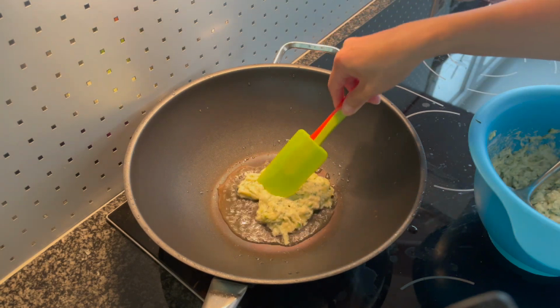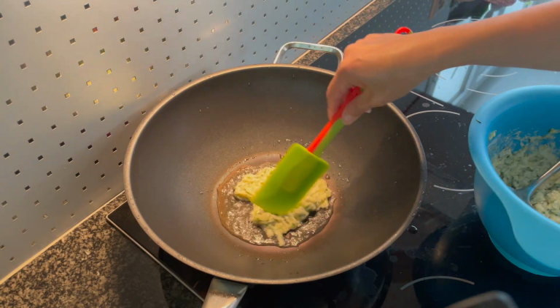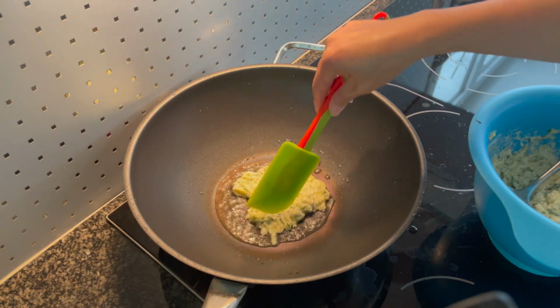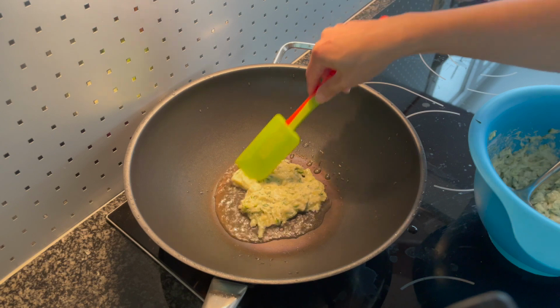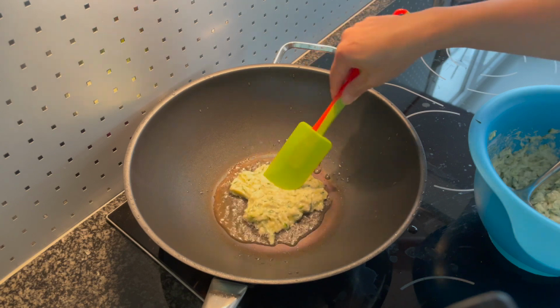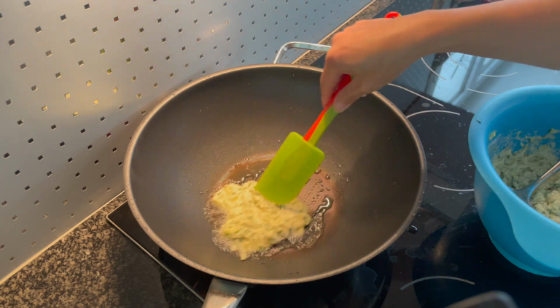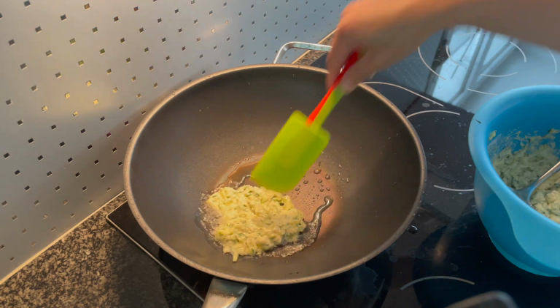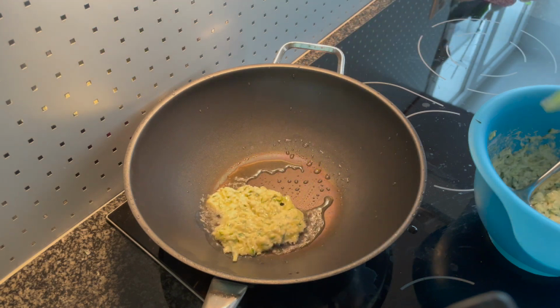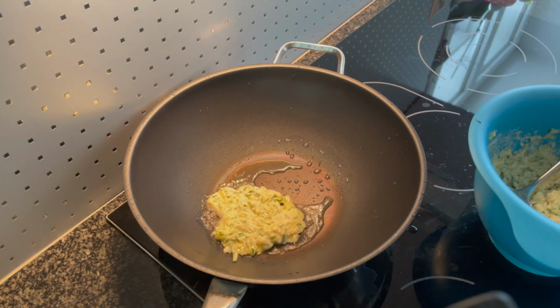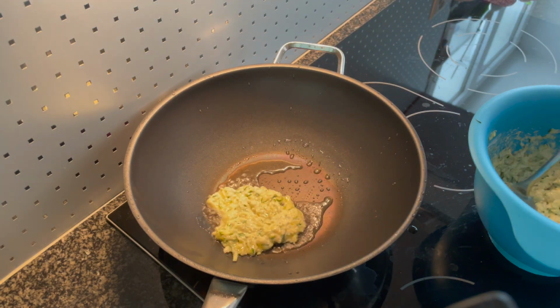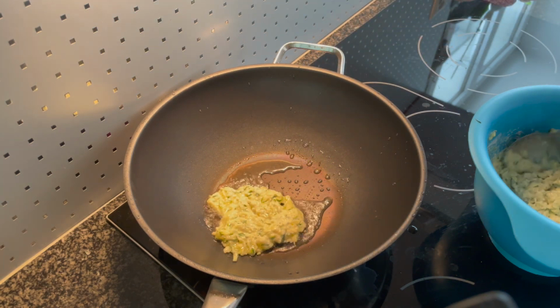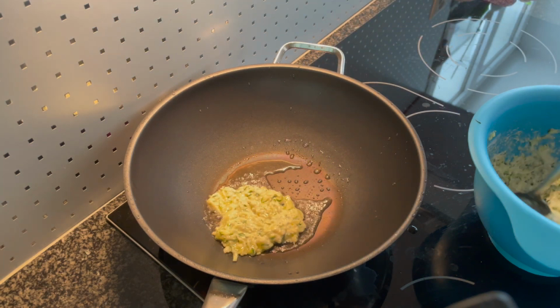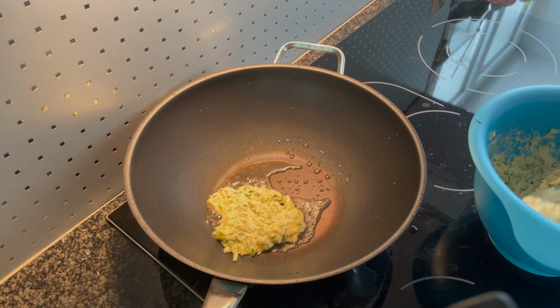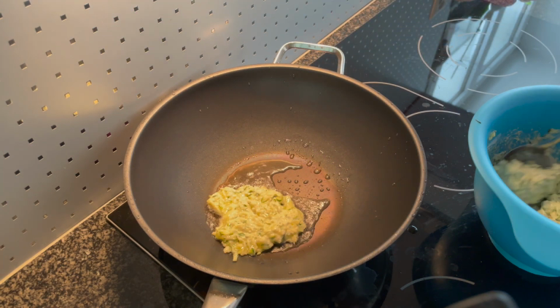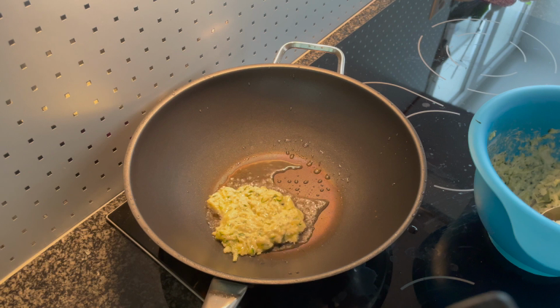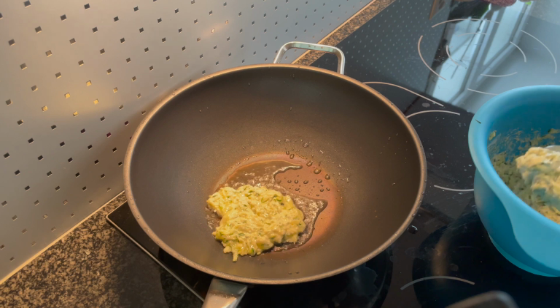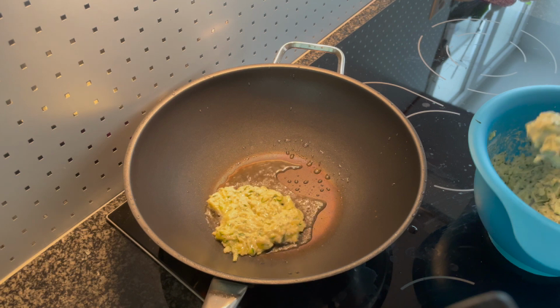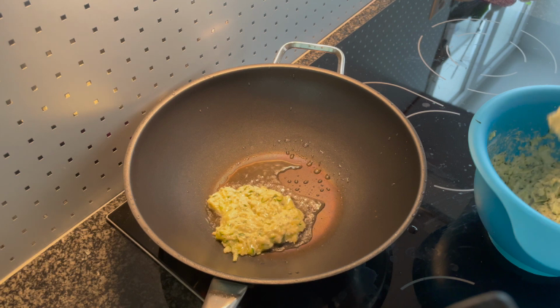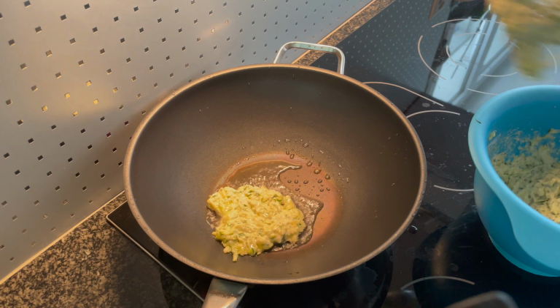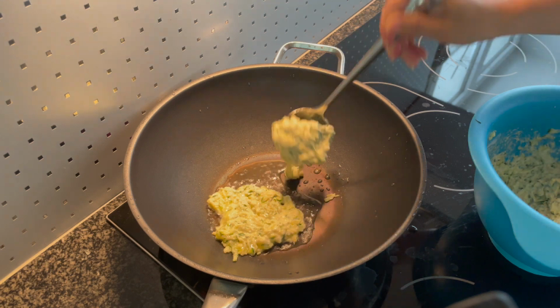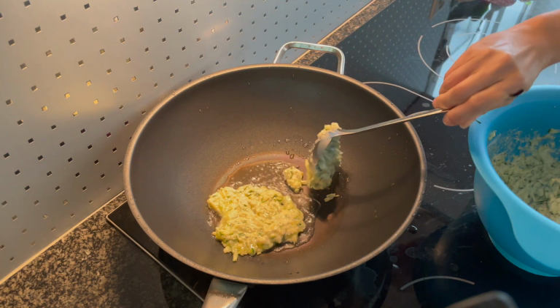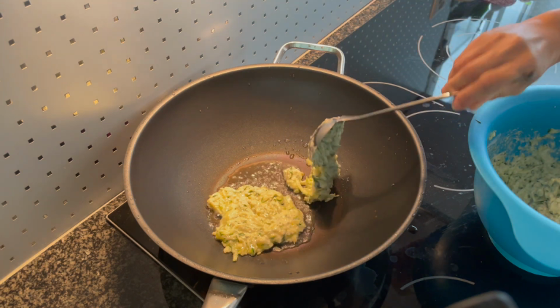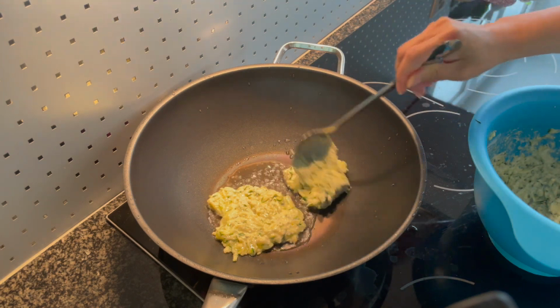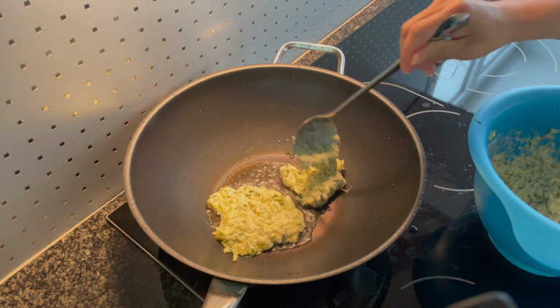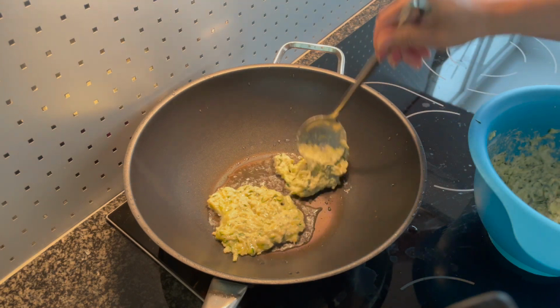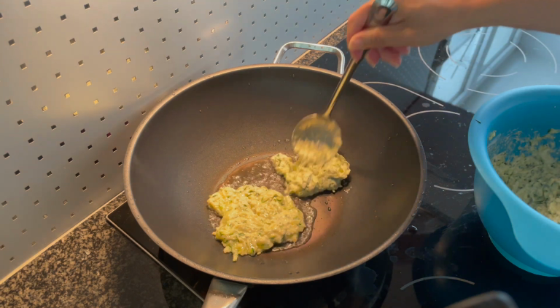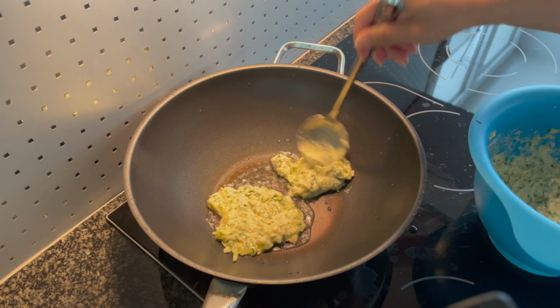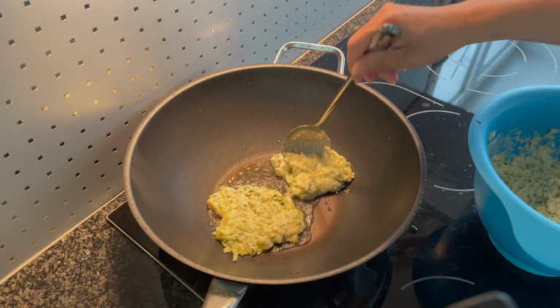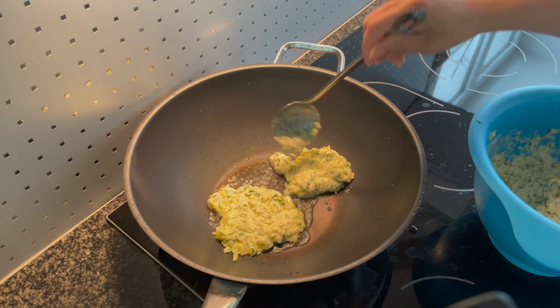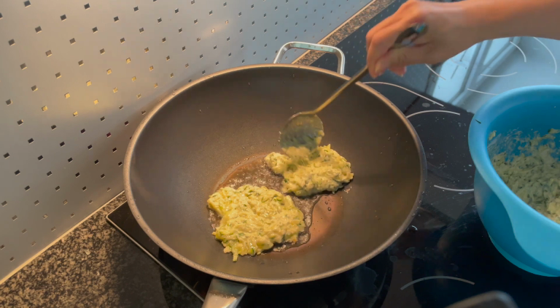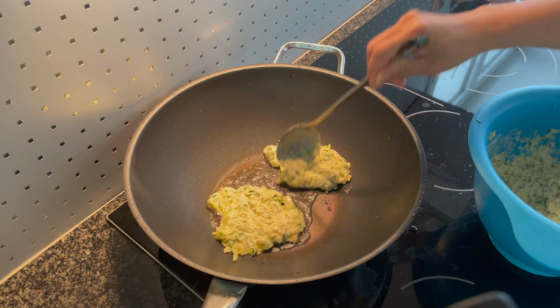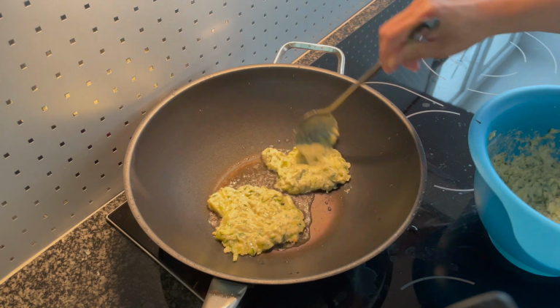This zucchini pancake is what my mom used to cook for me when I was a little kid. When my grandma made it, she also added egg into it — it's very tasty too, you can try it.